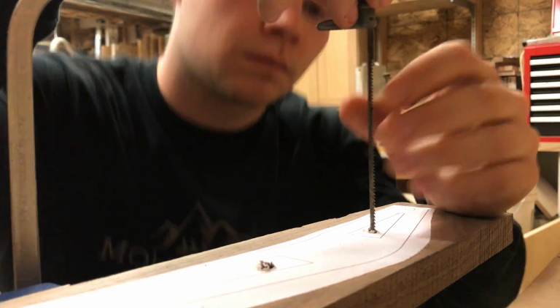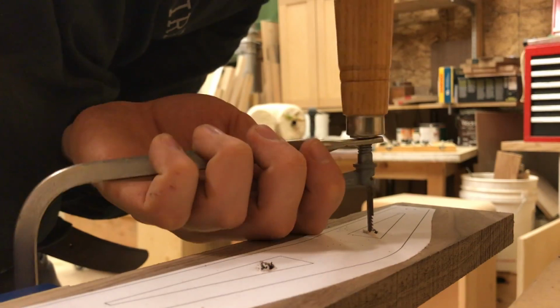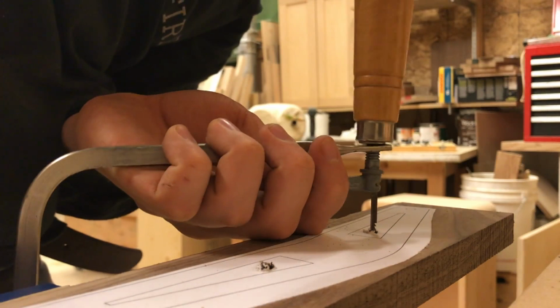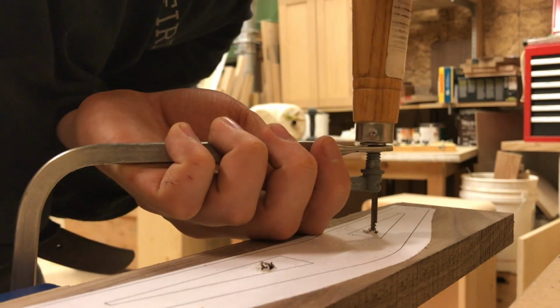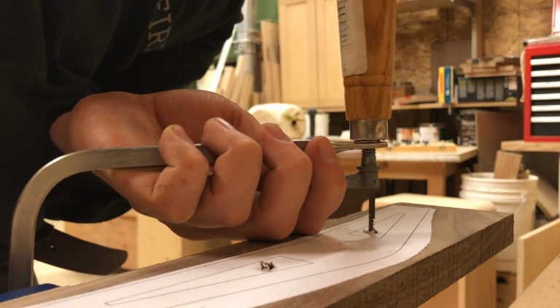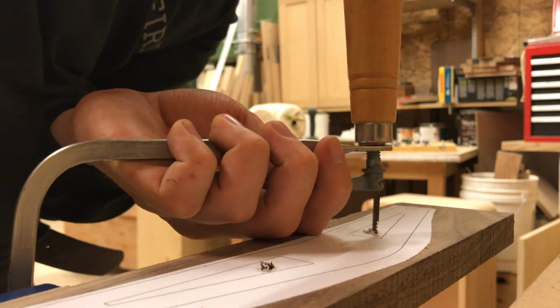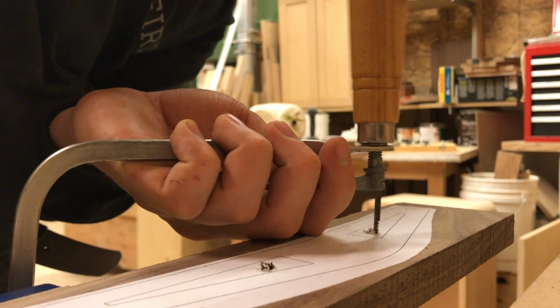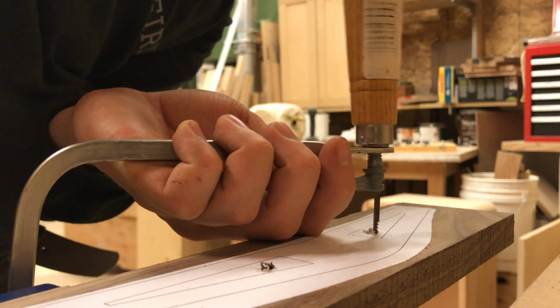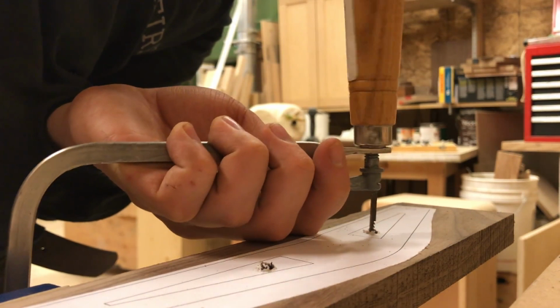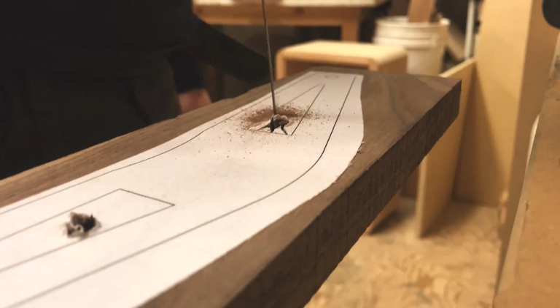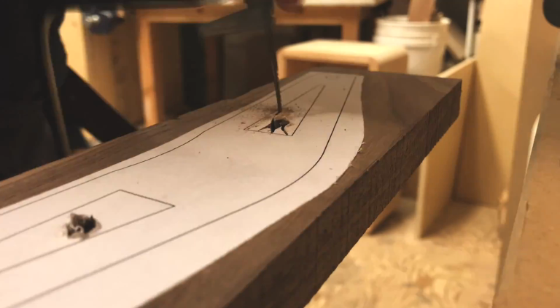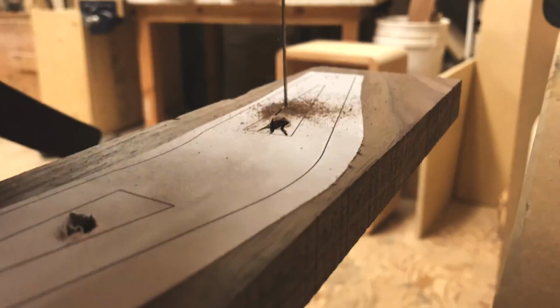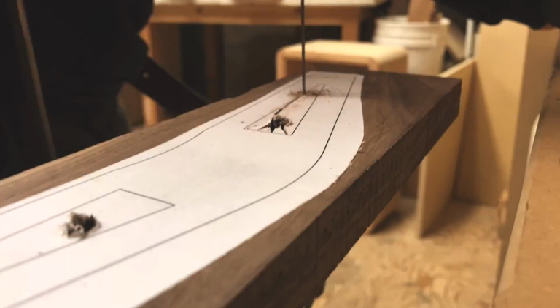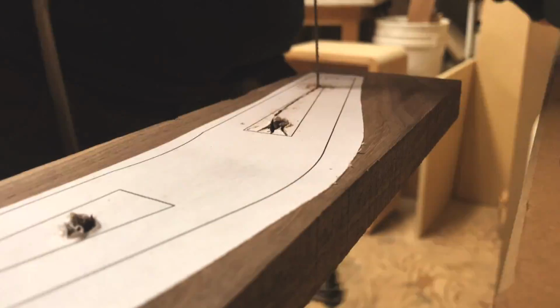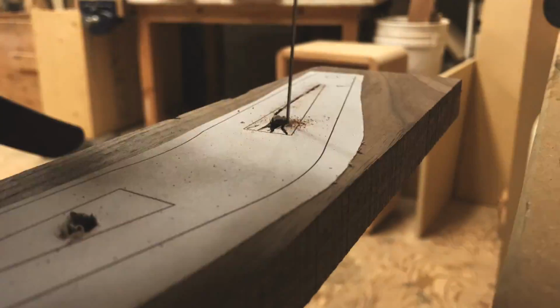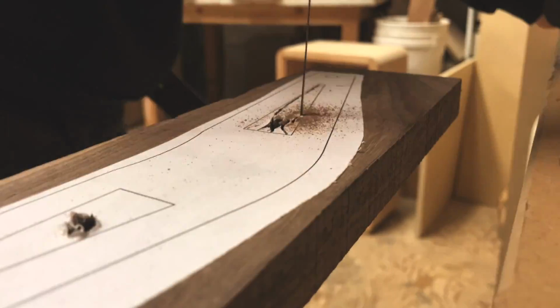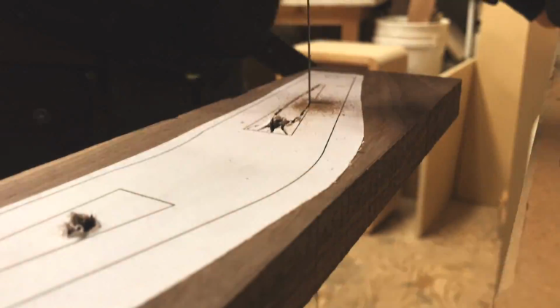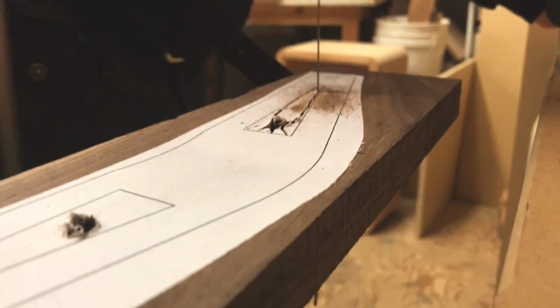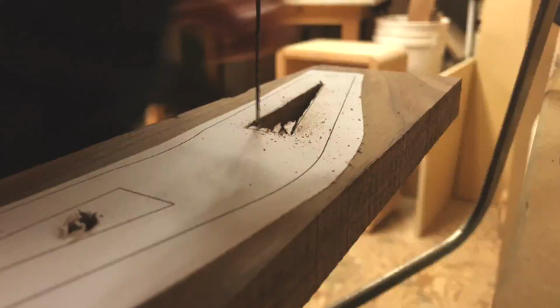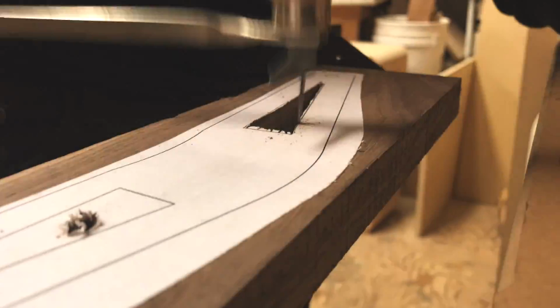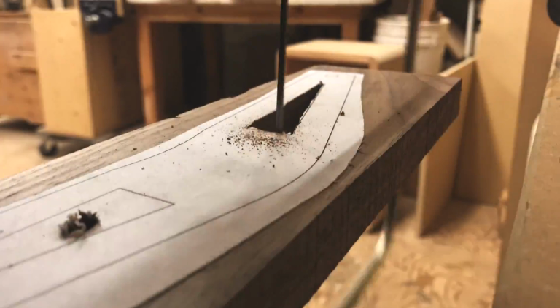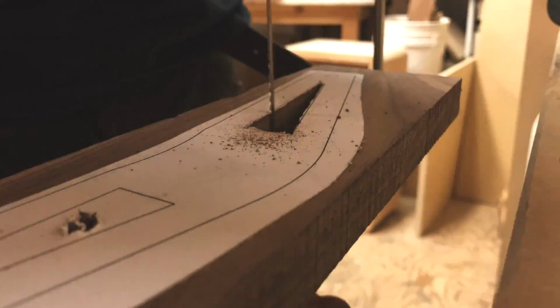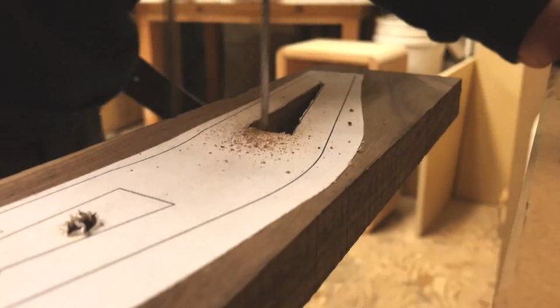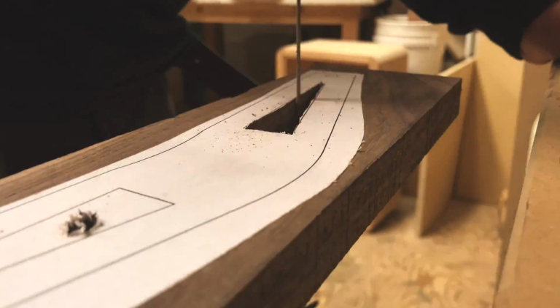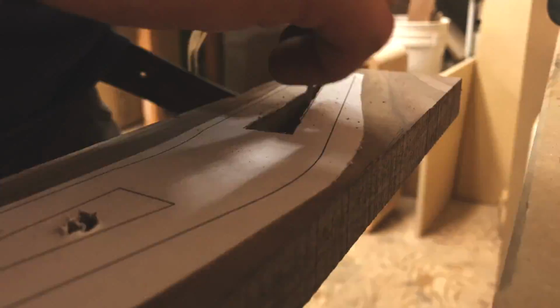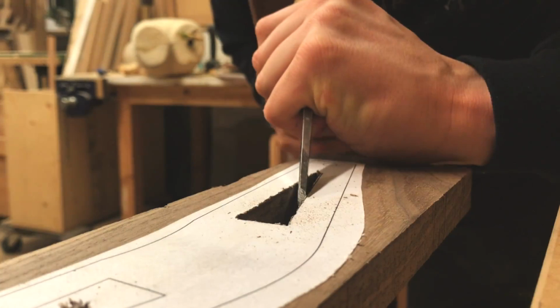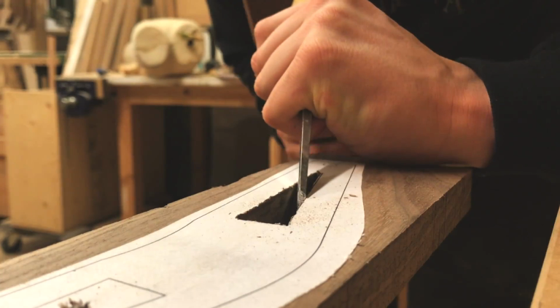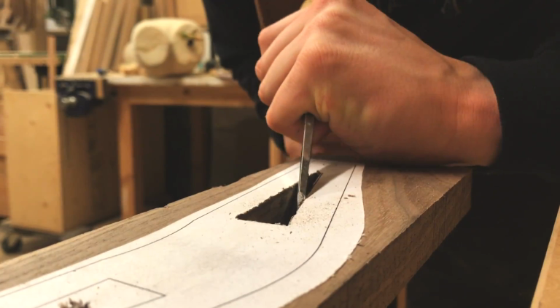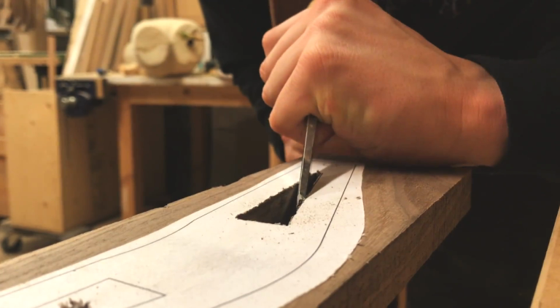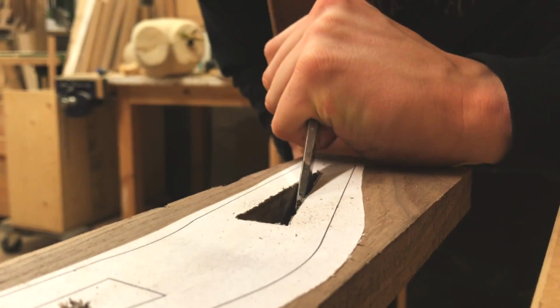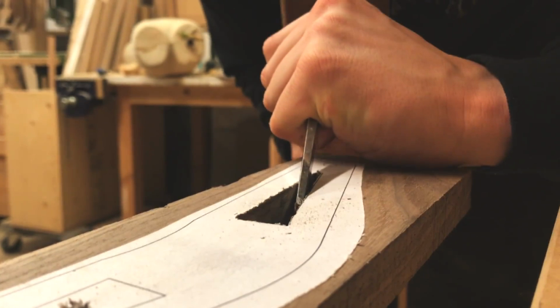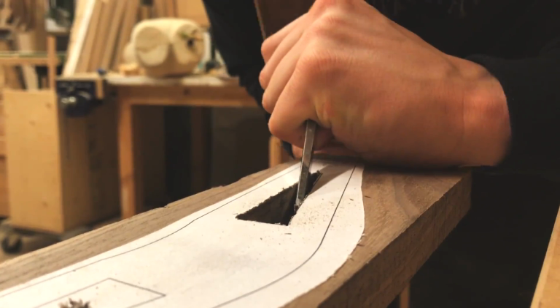Cutting these pieces out proved to be tedious with a coping saw. A jigsaw or a scroll saw would make quick work of this step. I cleaned up the inside of the cuts with a chisel.